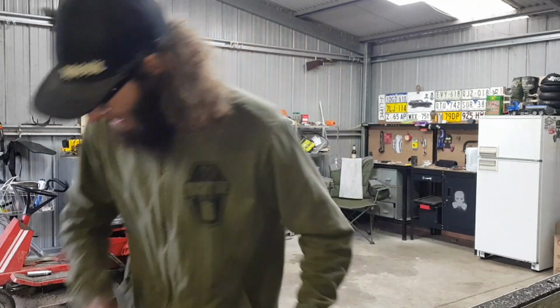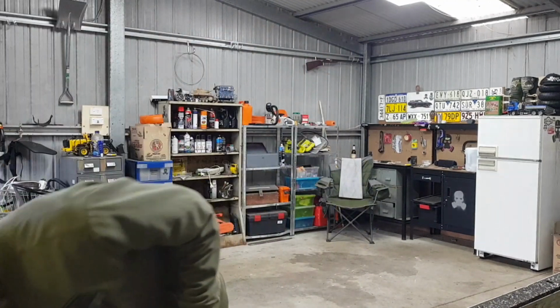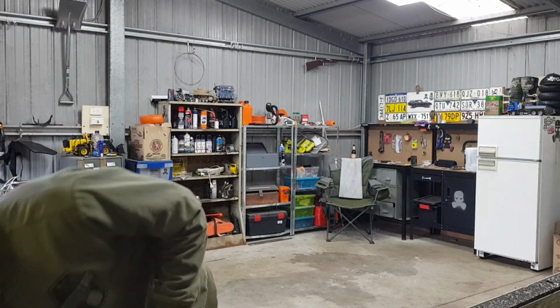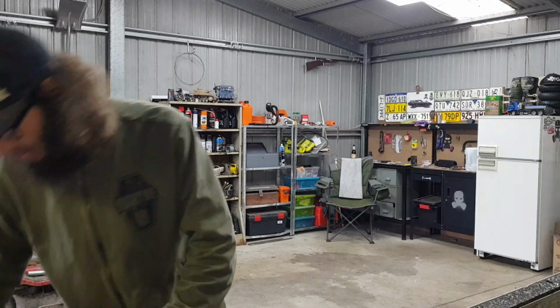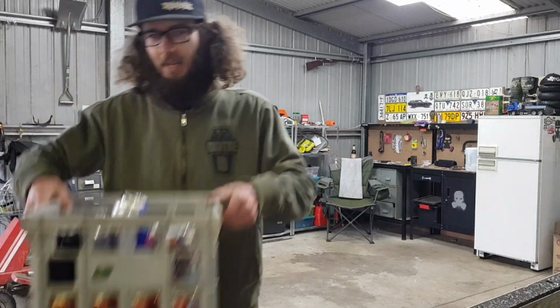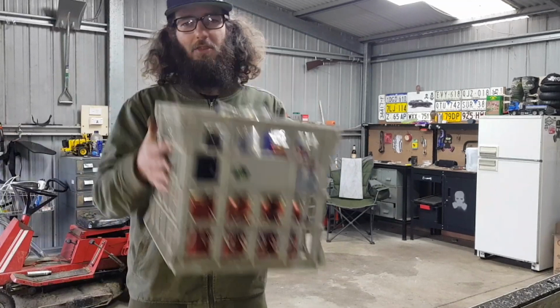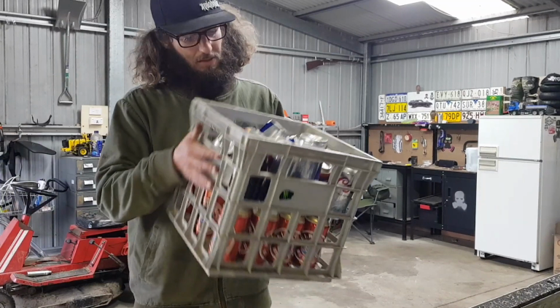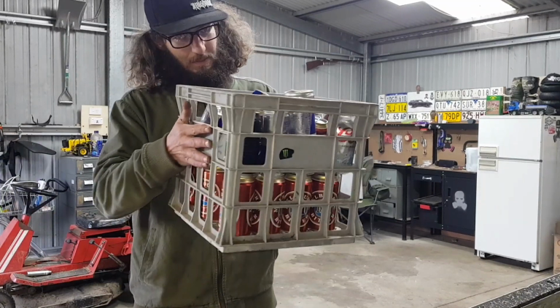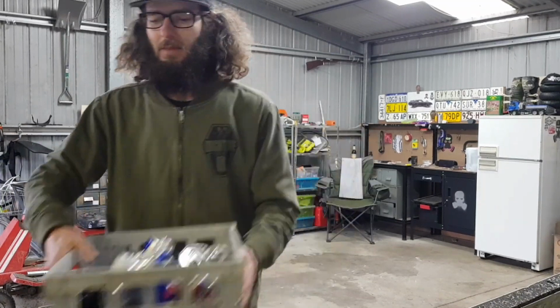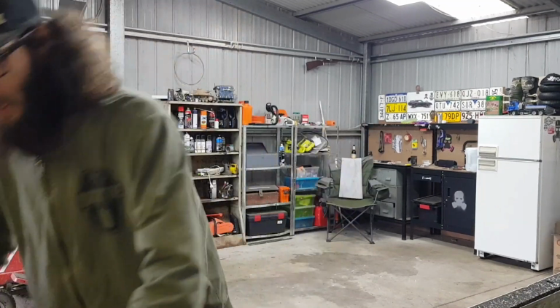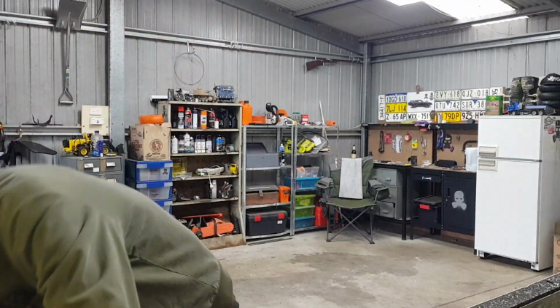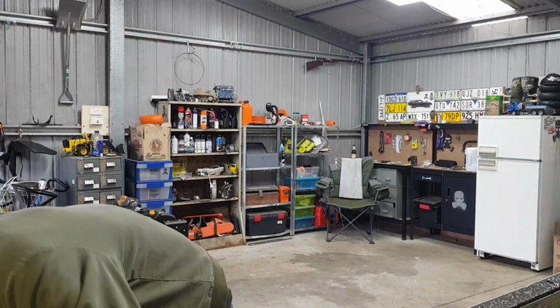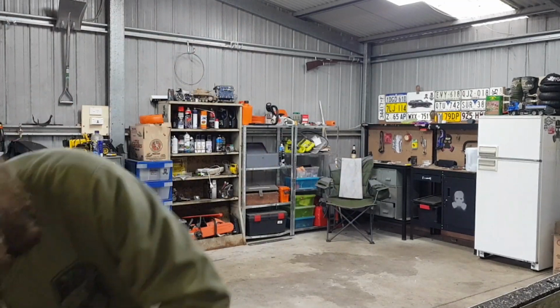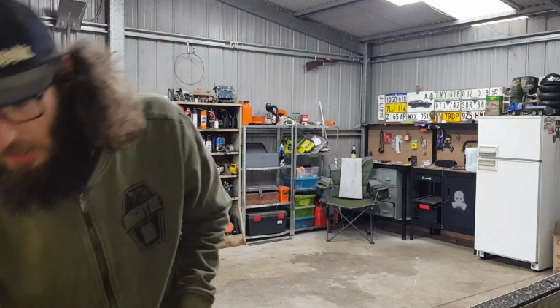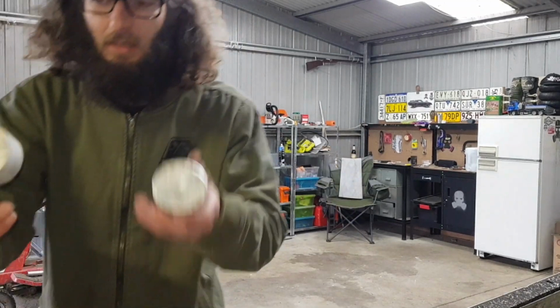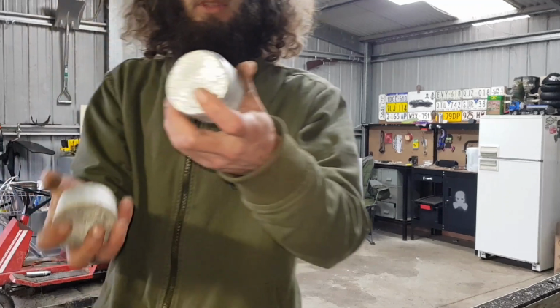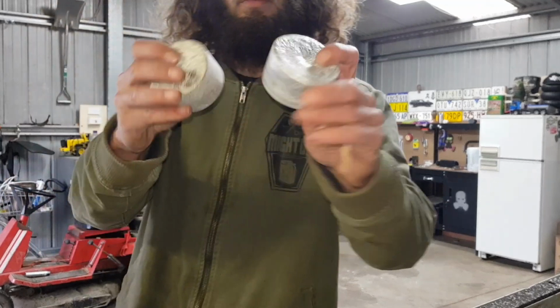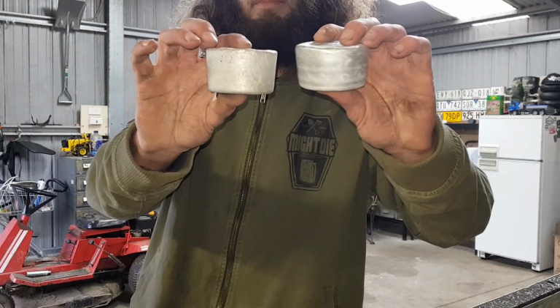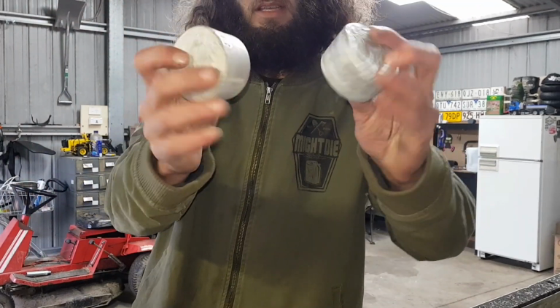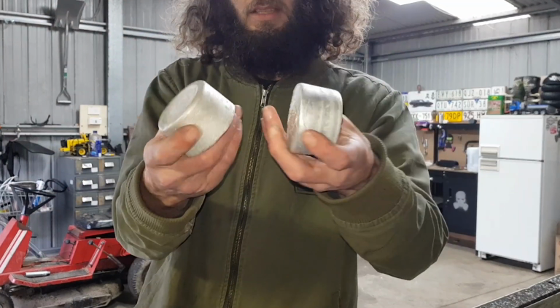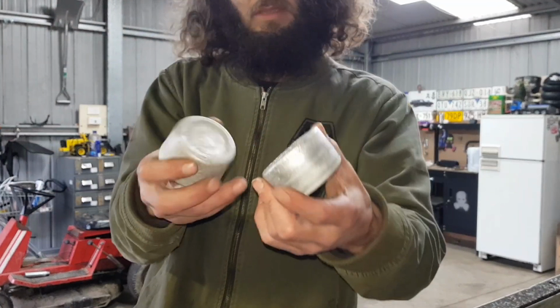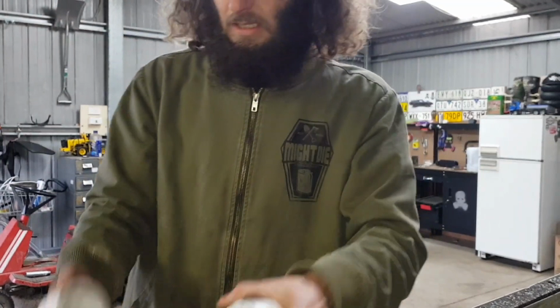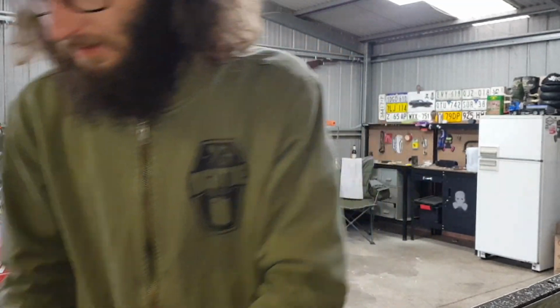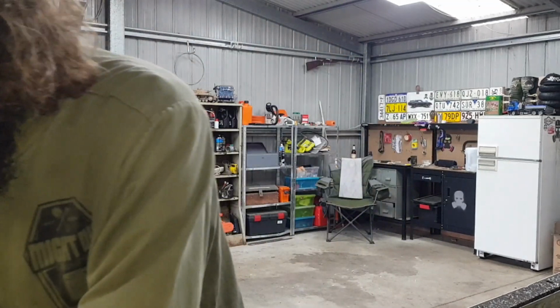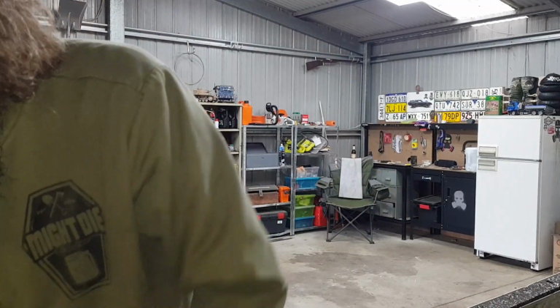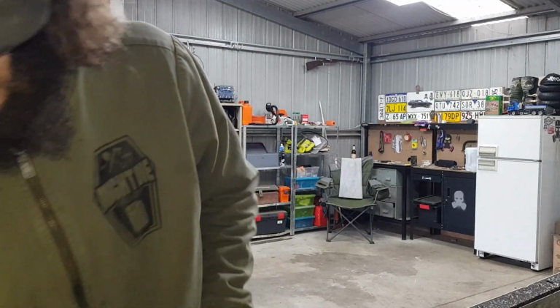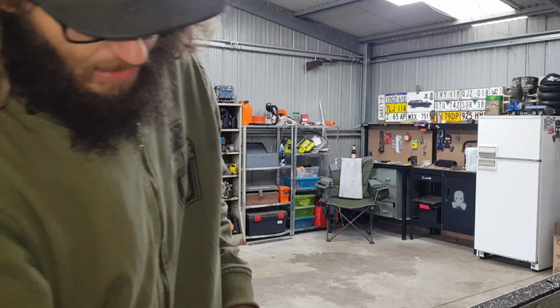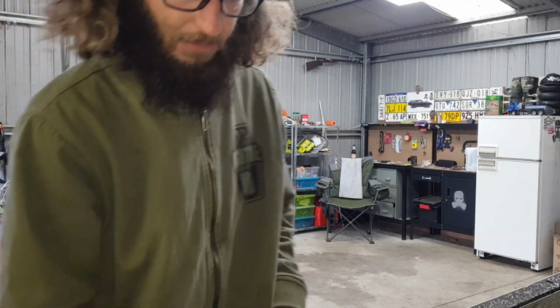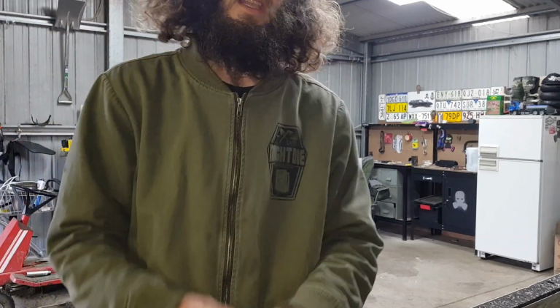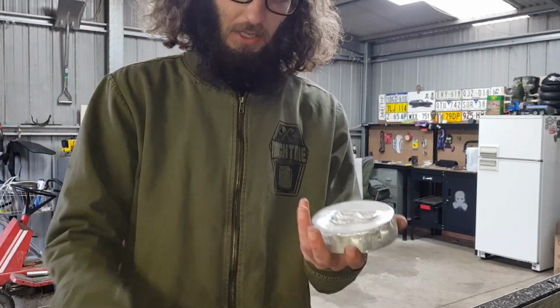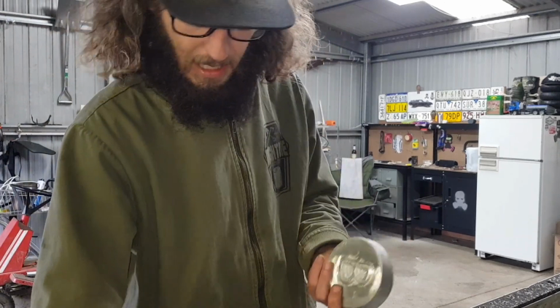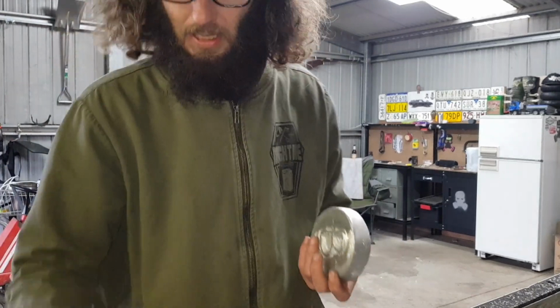Today I'm going to take this milk crate full of old cans and turn those into some little moulded ingots and clean it up a bit. And then after that, we're going to try and cast a few things.